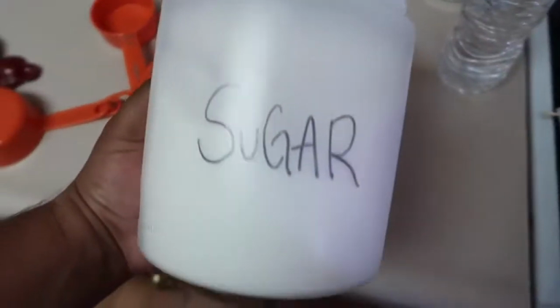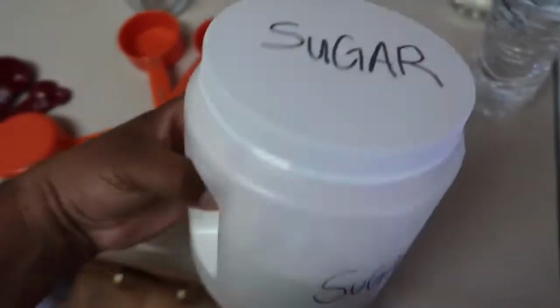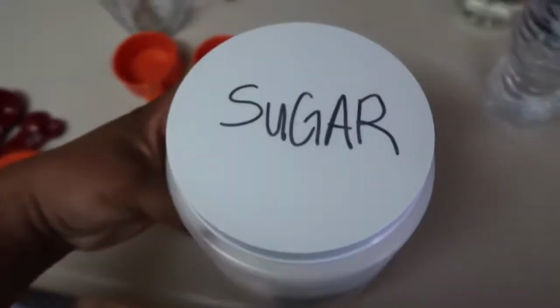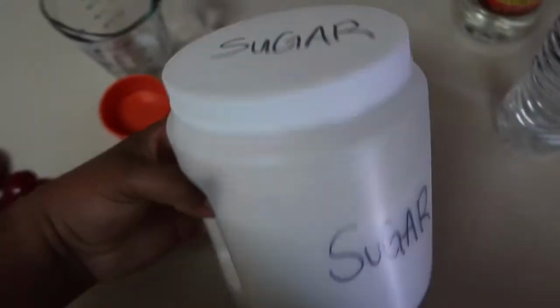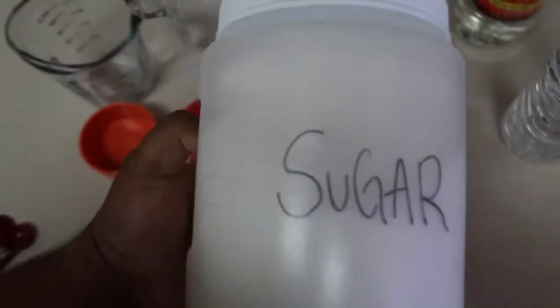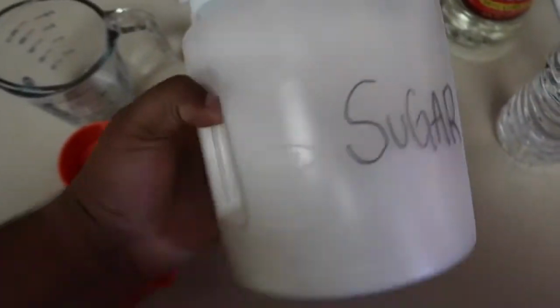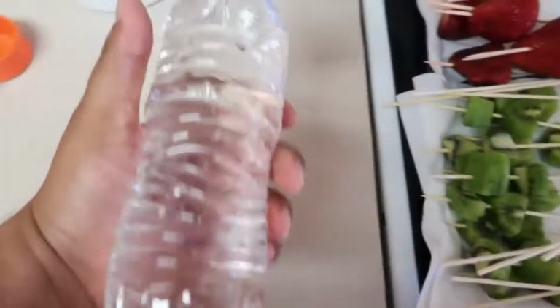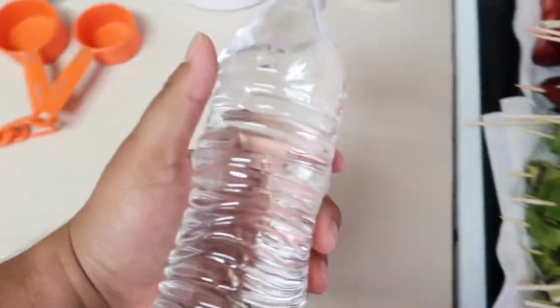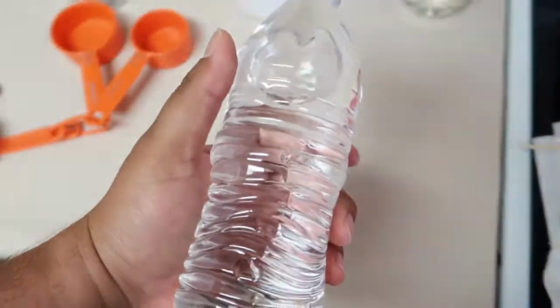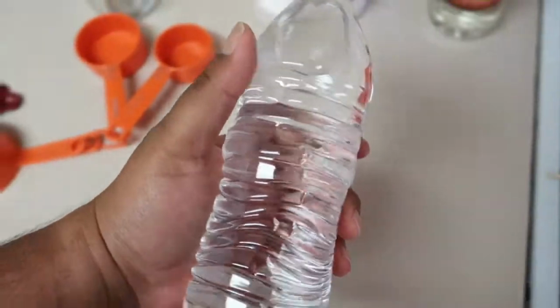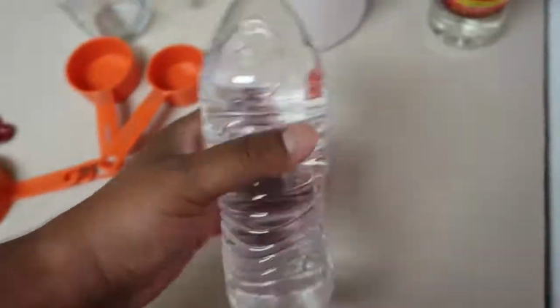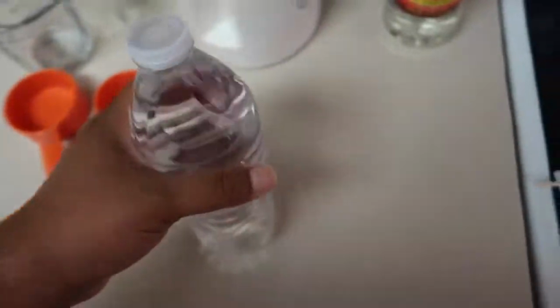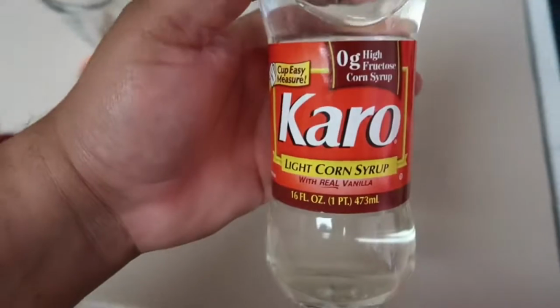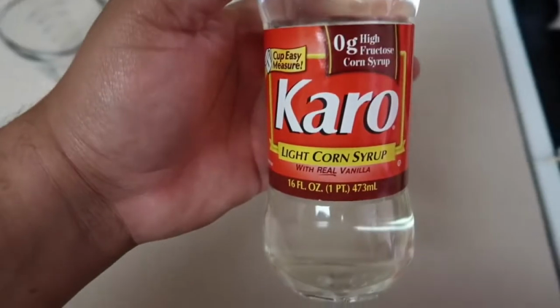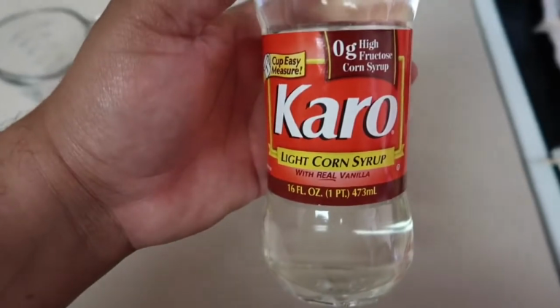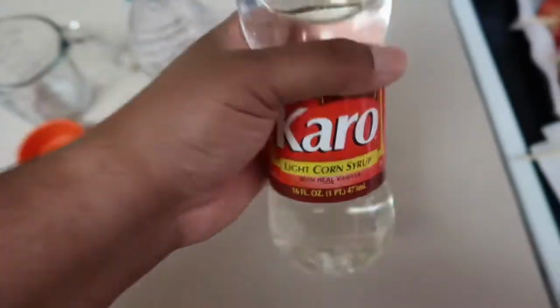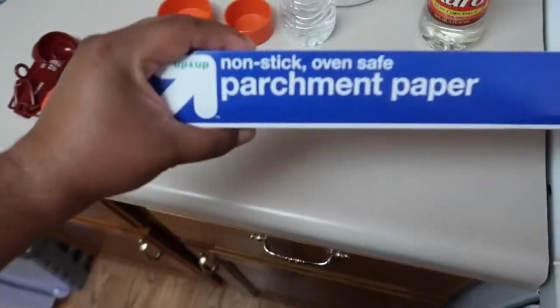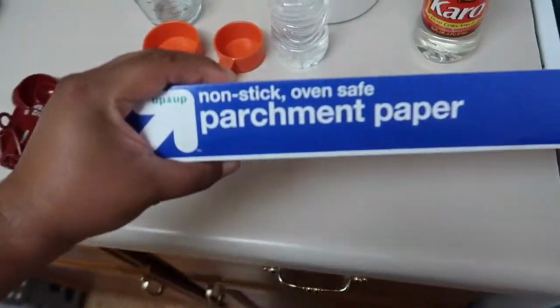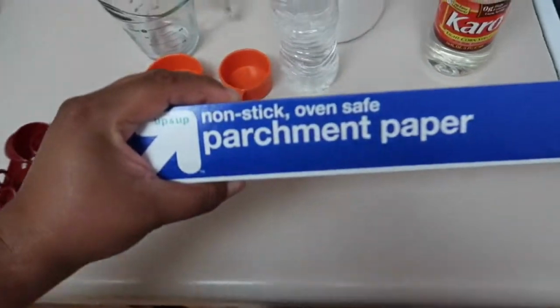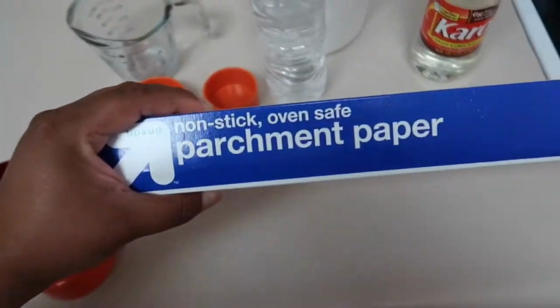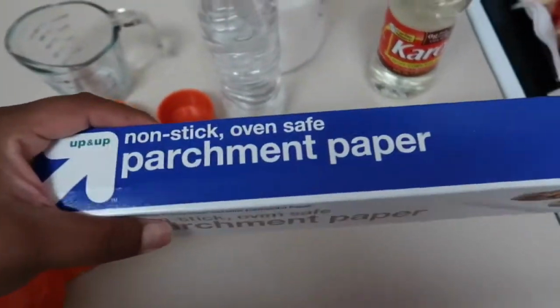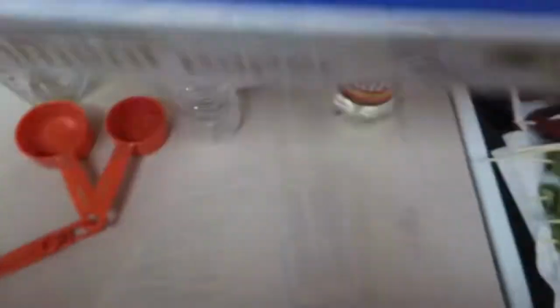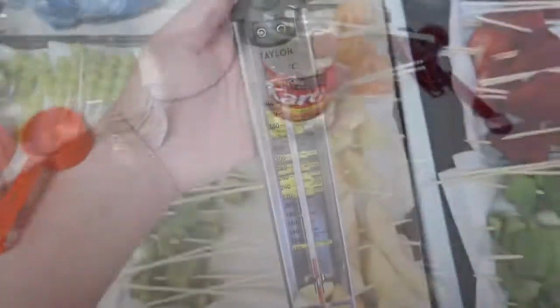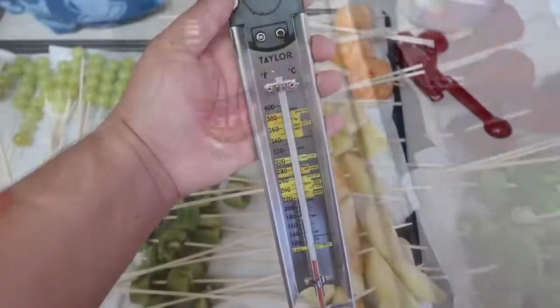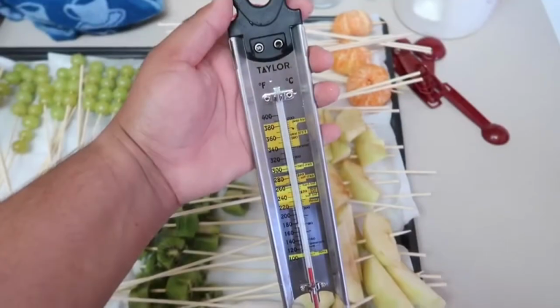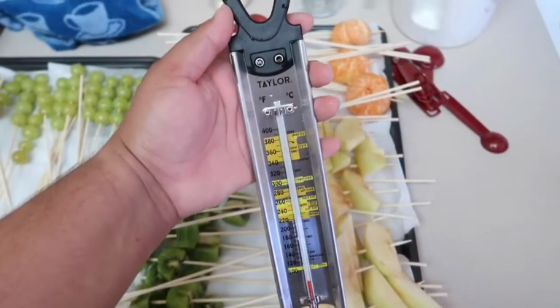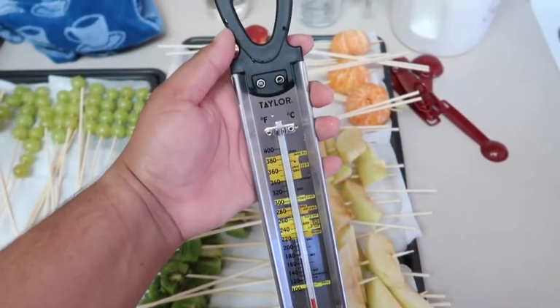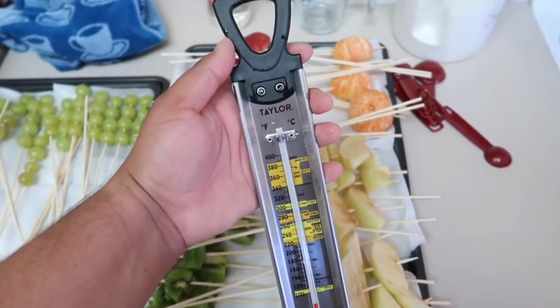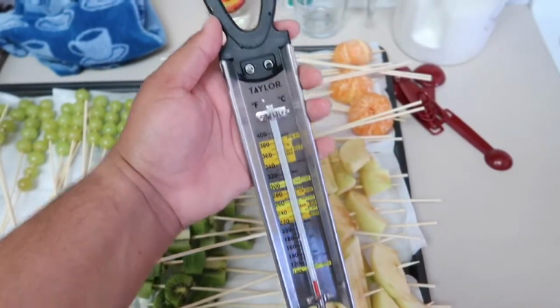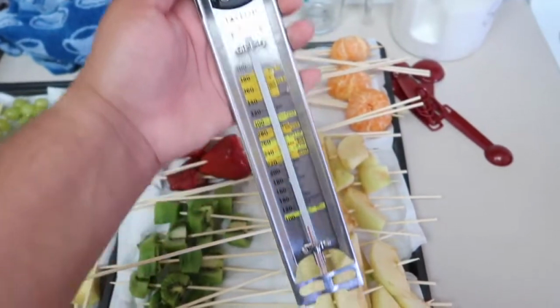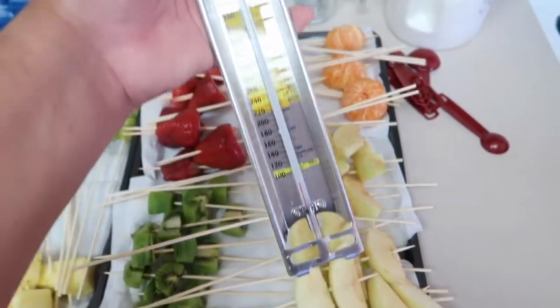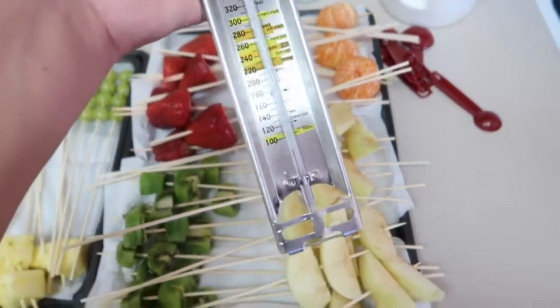You're going to need a good amount of sugar, you're going to need some water, you're going to need corn syrup, and you're going to need parchment paper. And if you have one, a food thermometer helps.